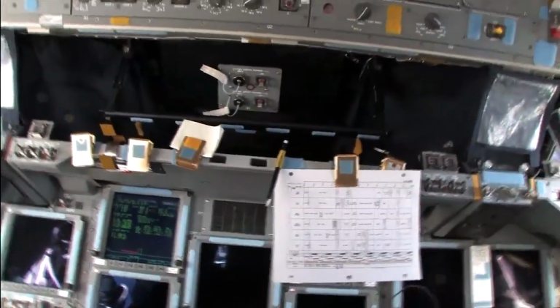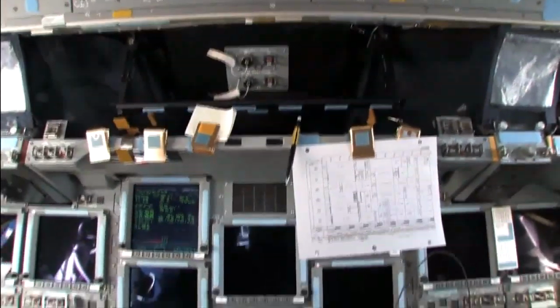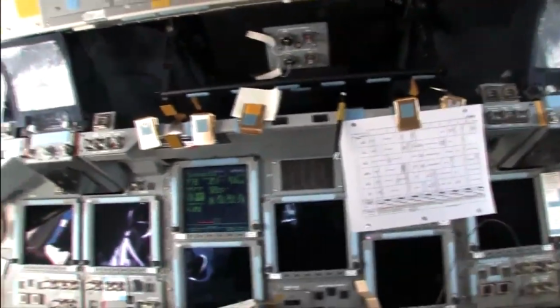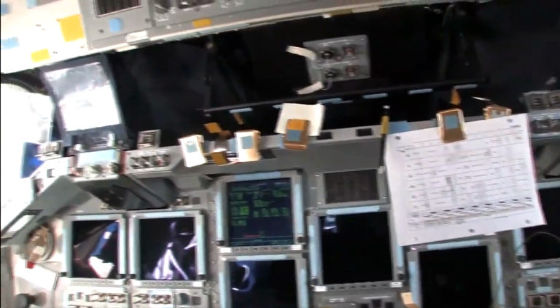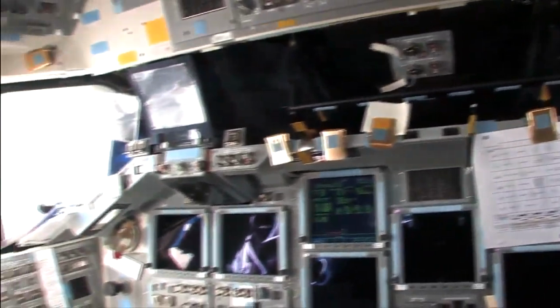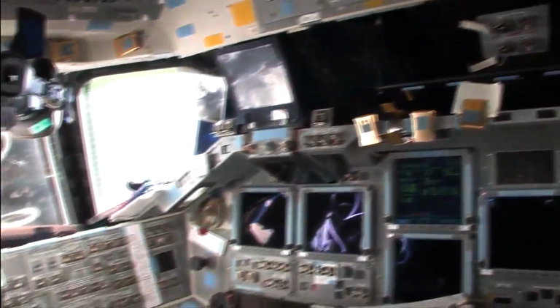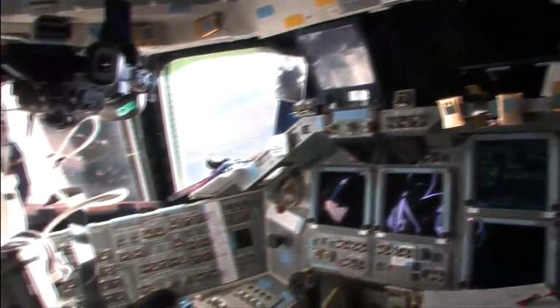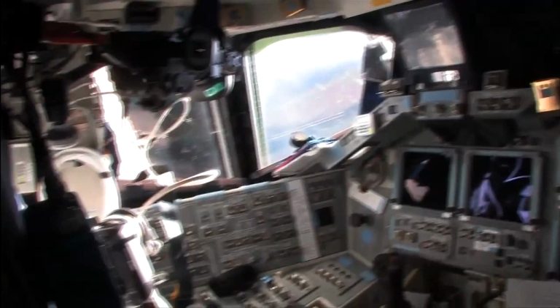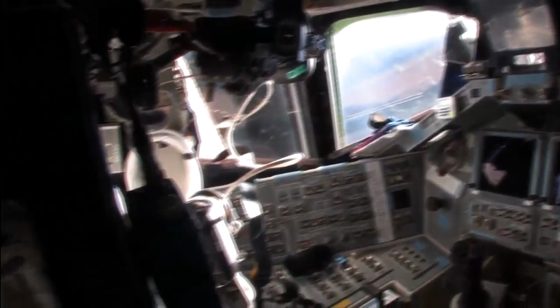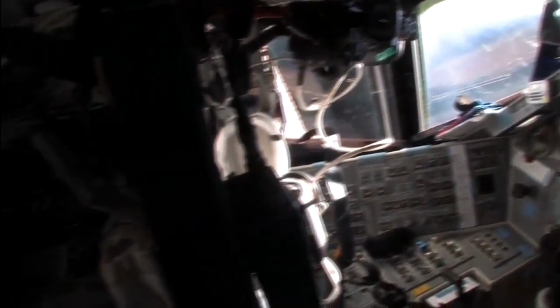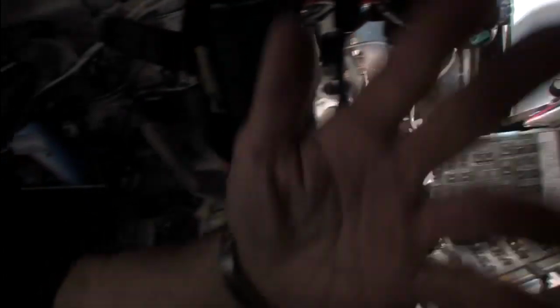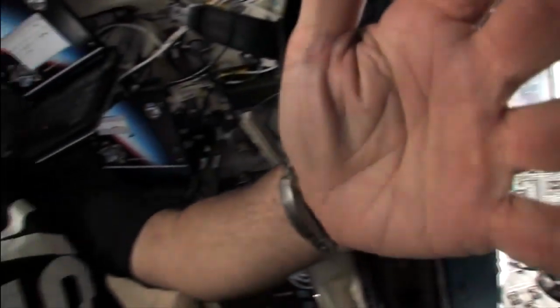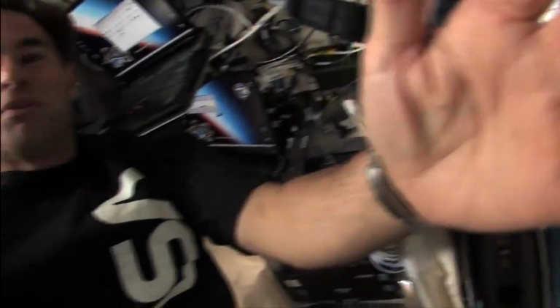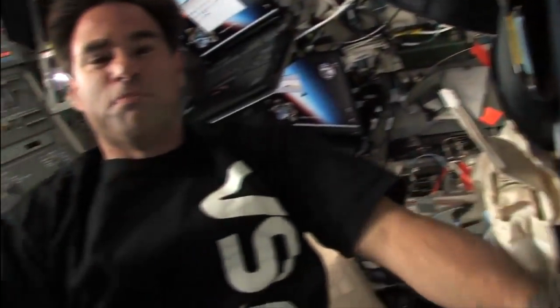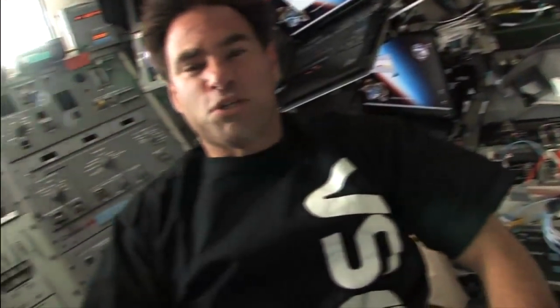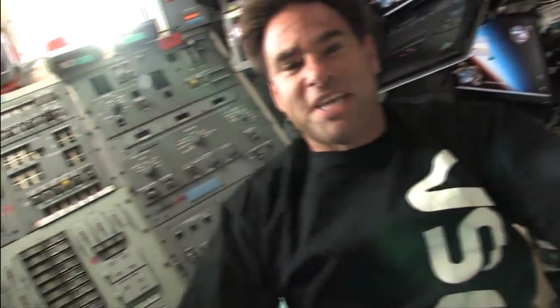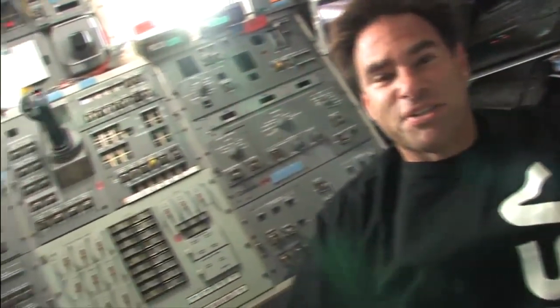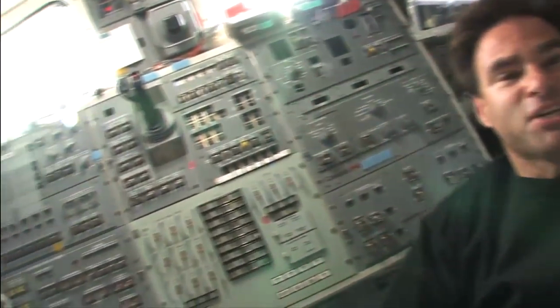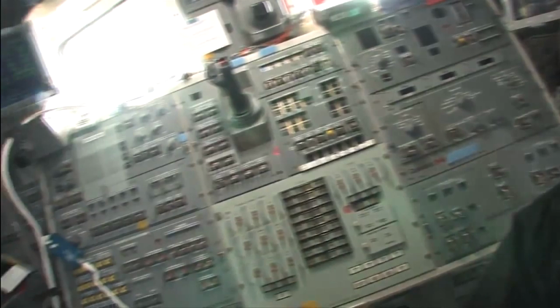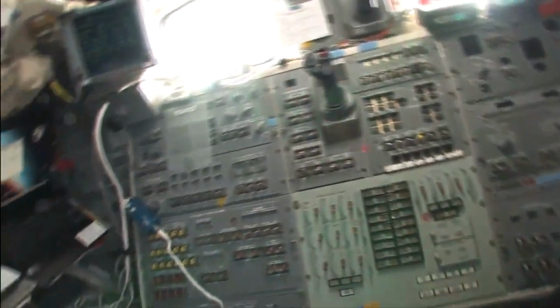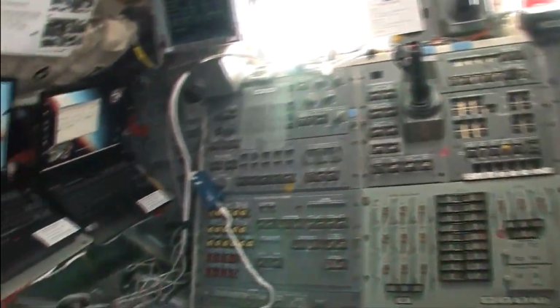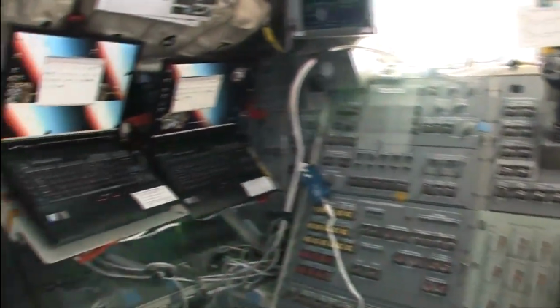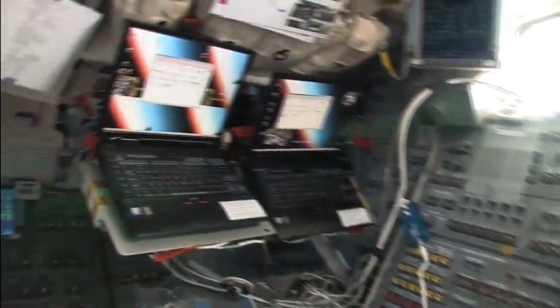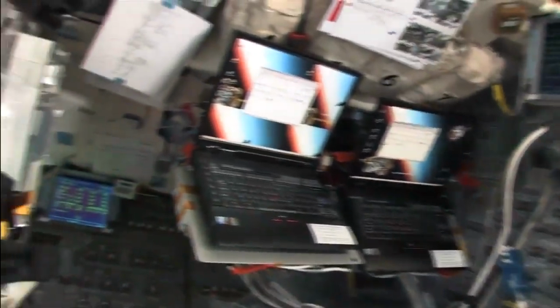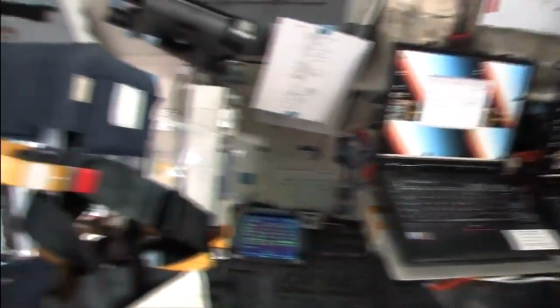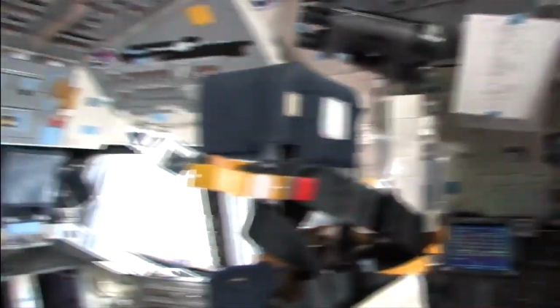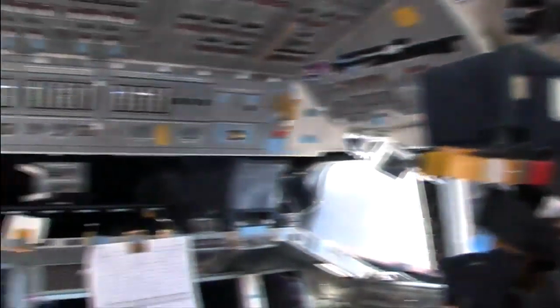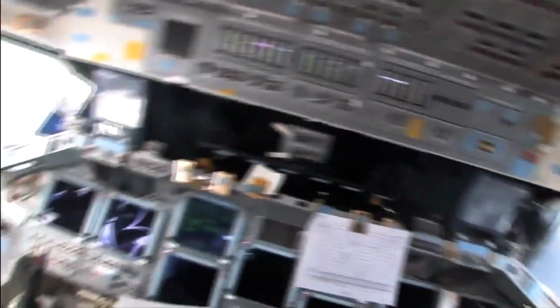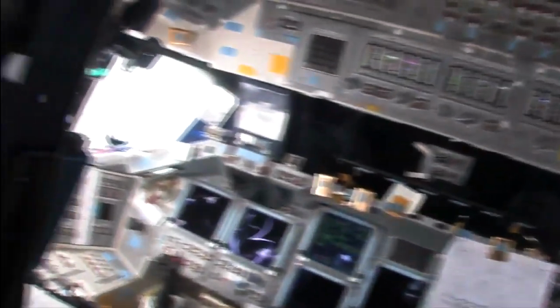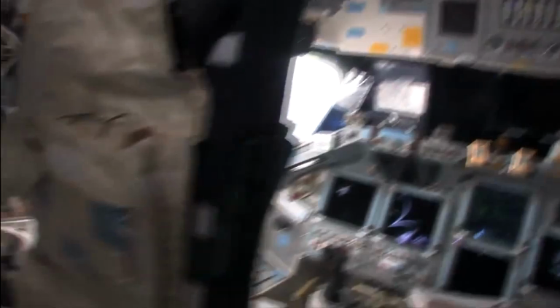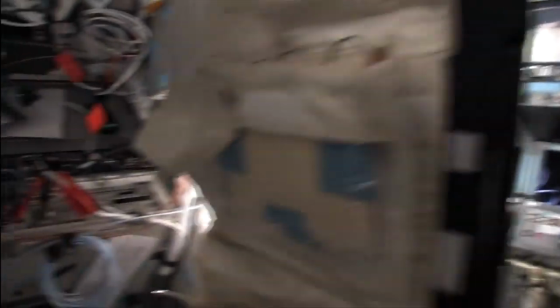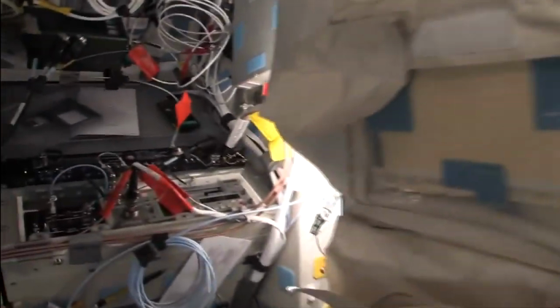I'm going to take you on a little tour of the whole assembled stack here with the space shuttle attached to the space station. It's an amazingly massive complex and let's take a little ride and look at the whole thing.